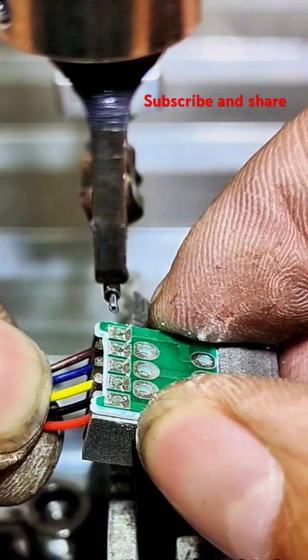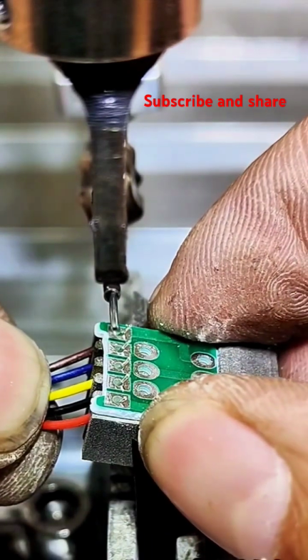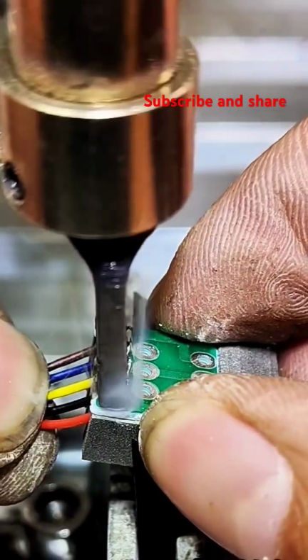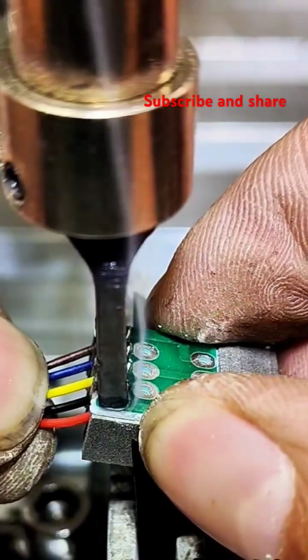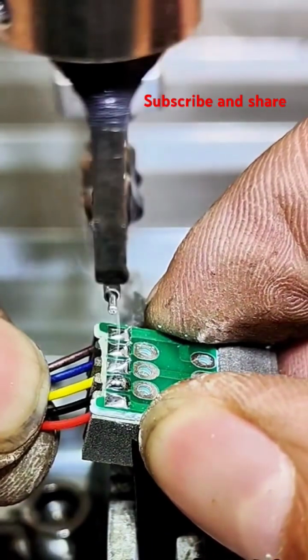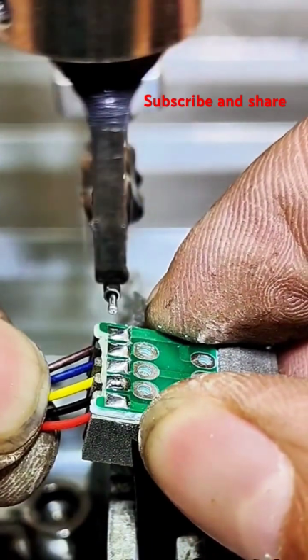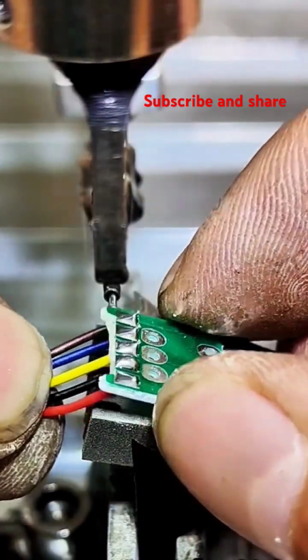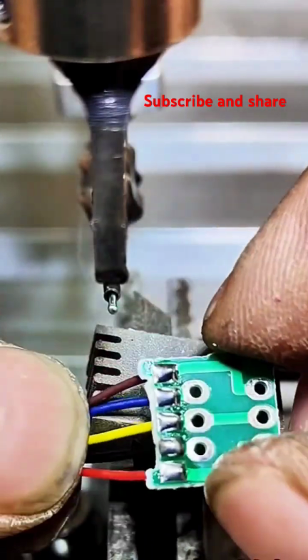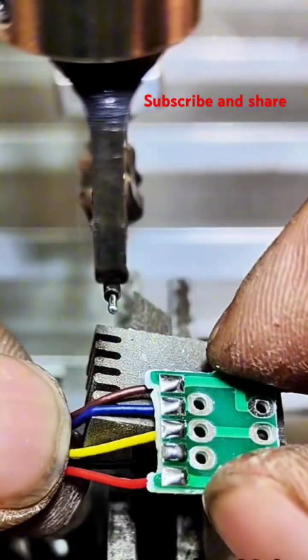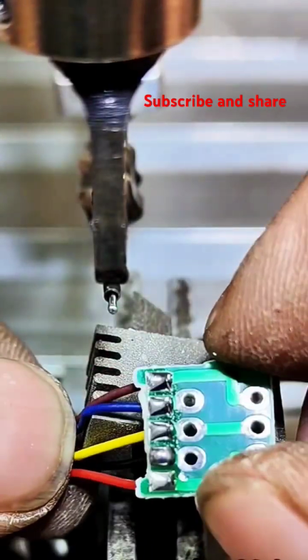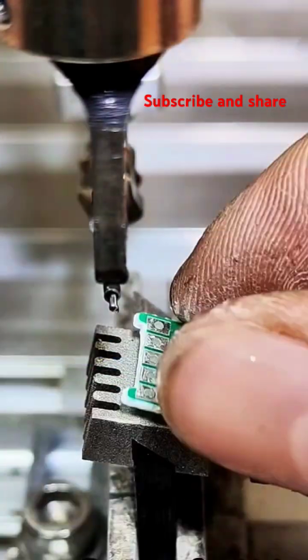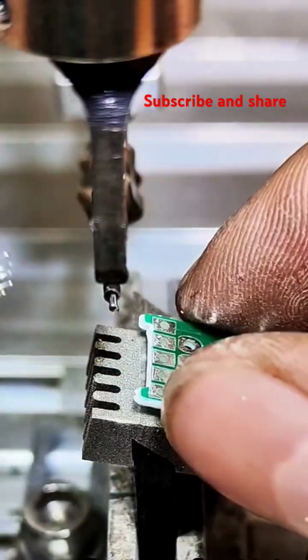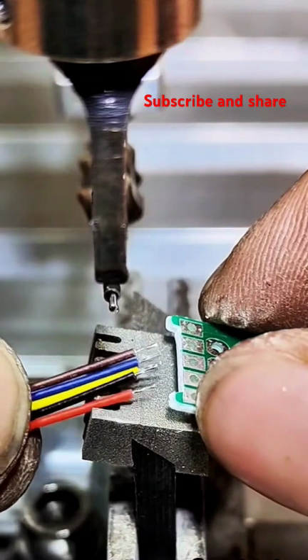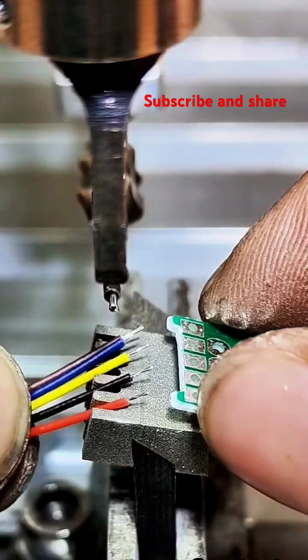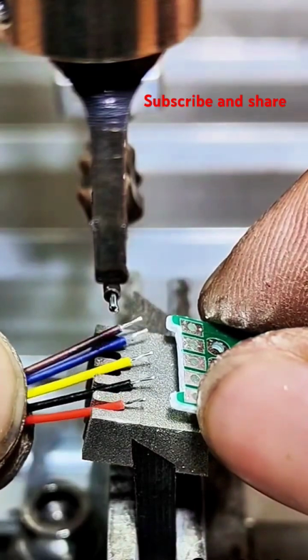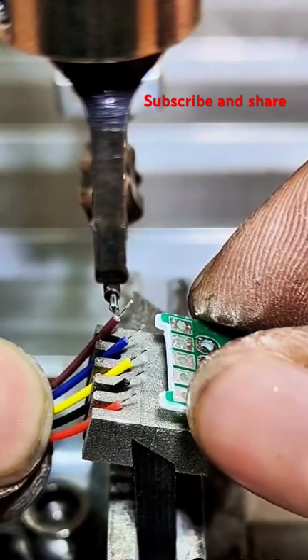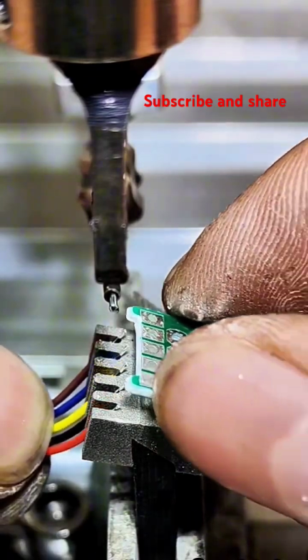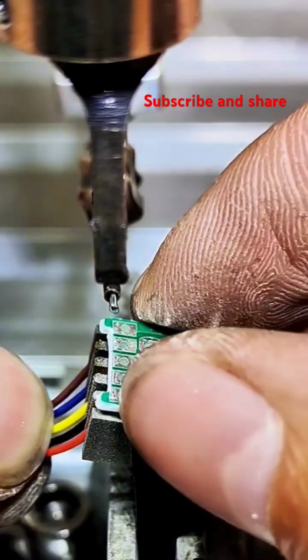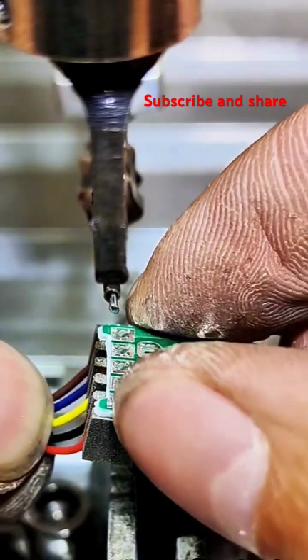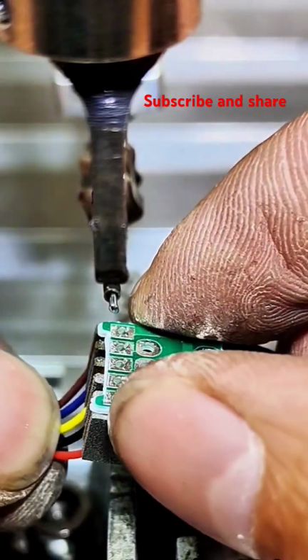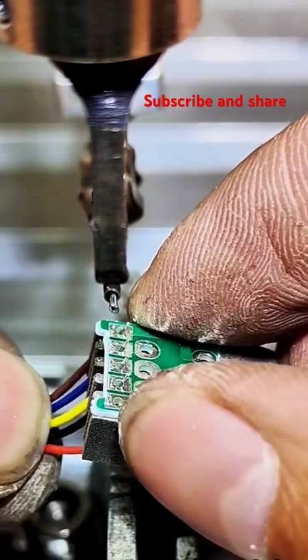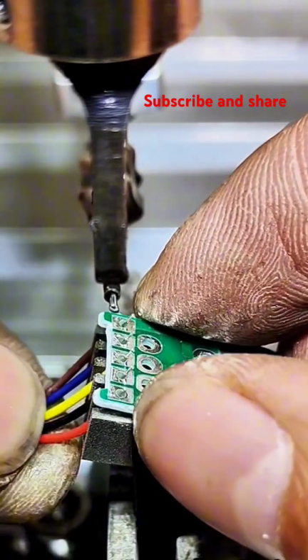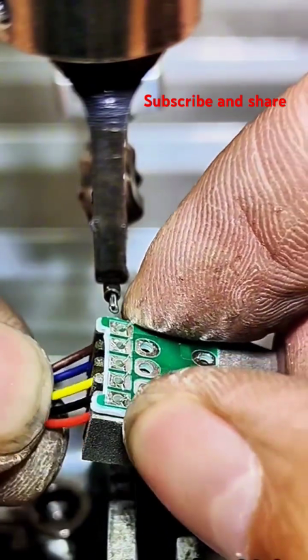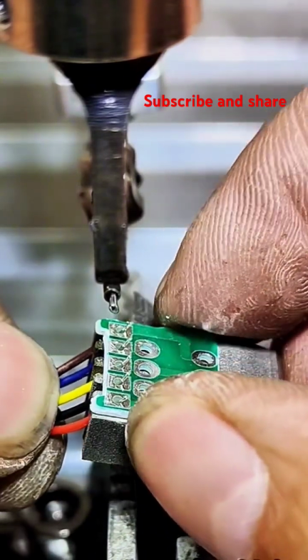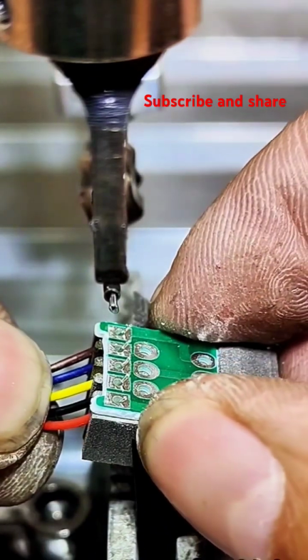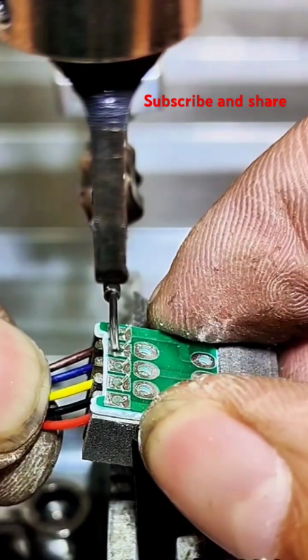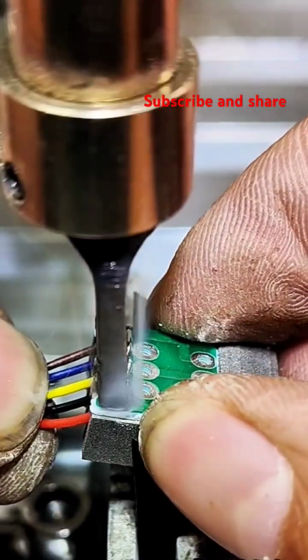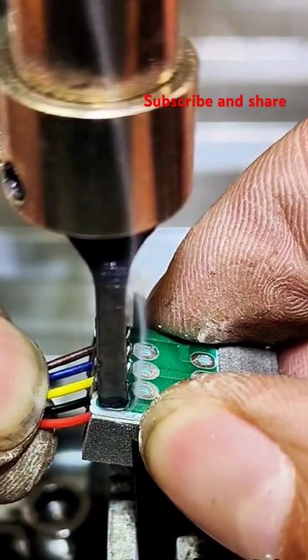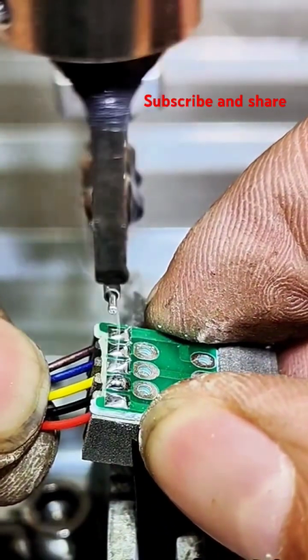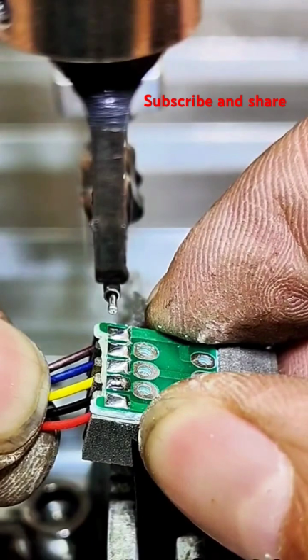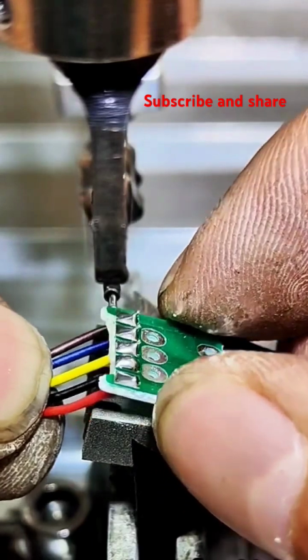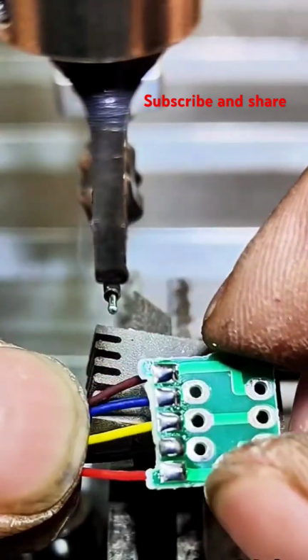Preparation. The surfaces to be joined need to be clean and free of oxides or other contaminants. This is often done with mechanical cleaning, like using sandpaper or a wire brush, or chemical cleaning.